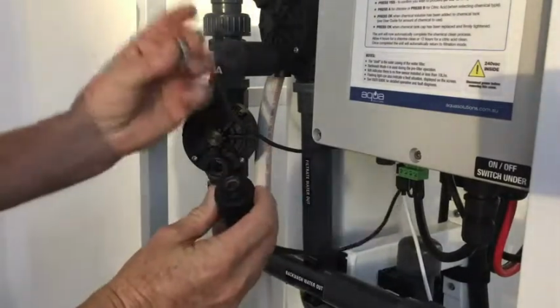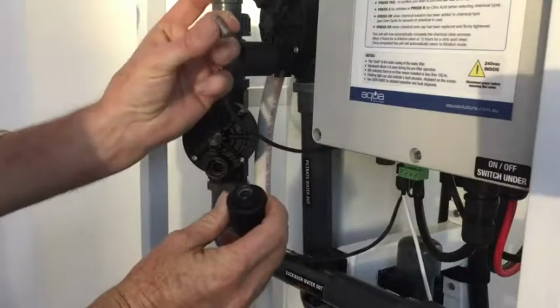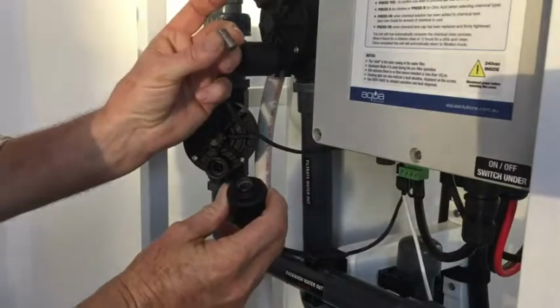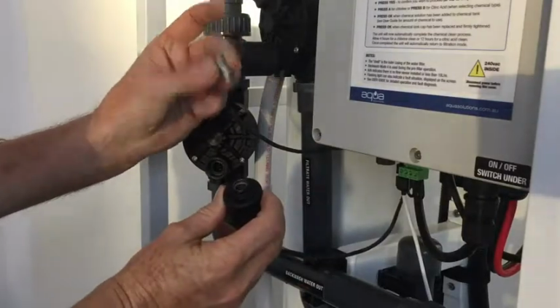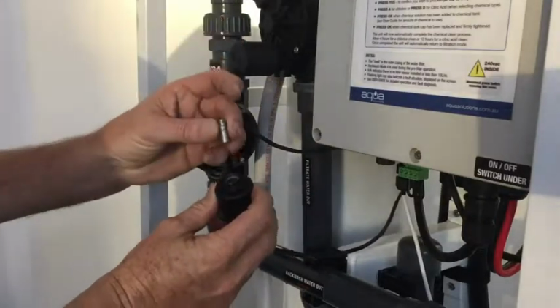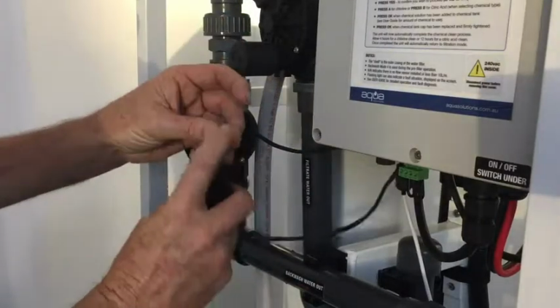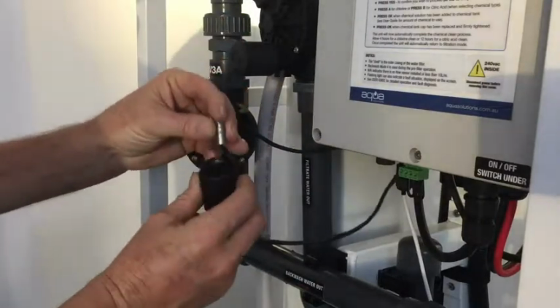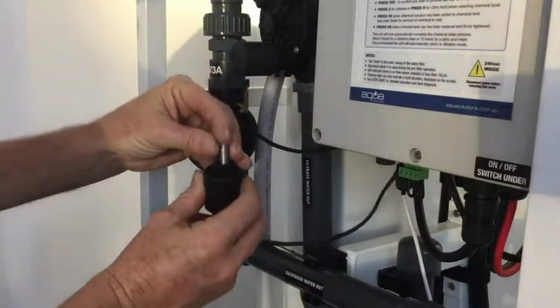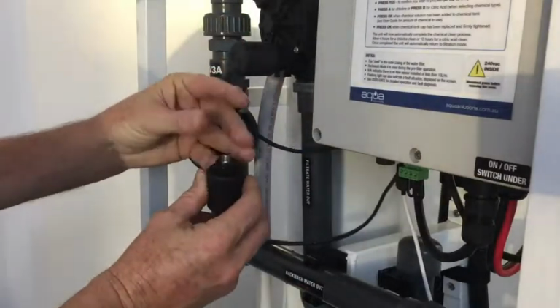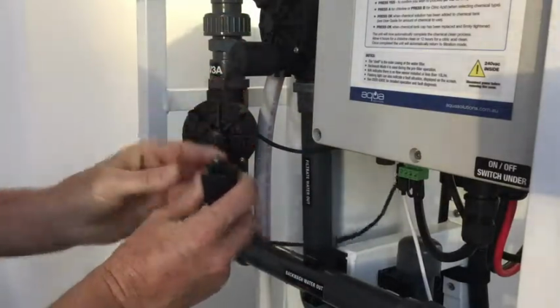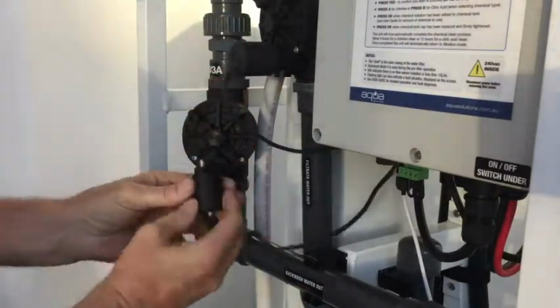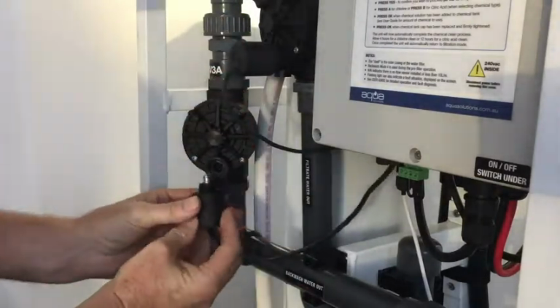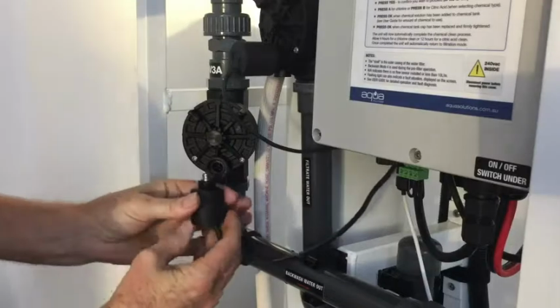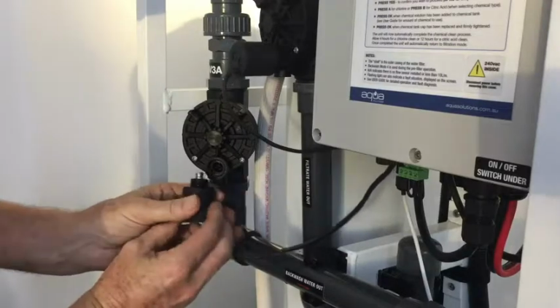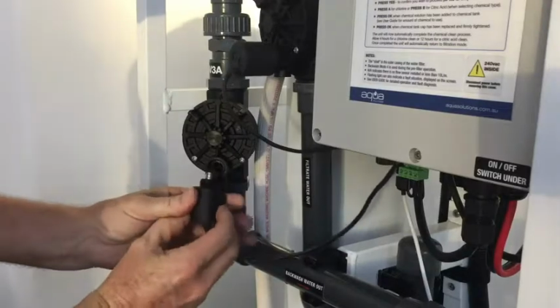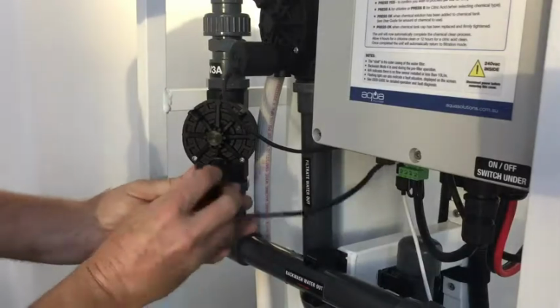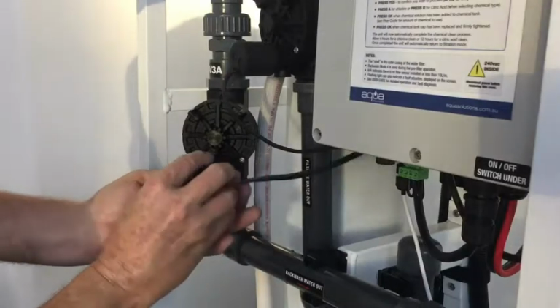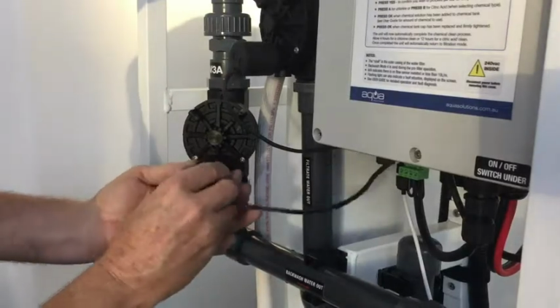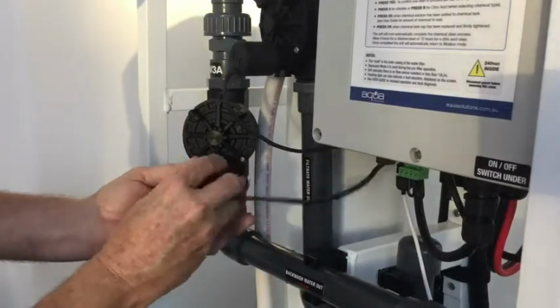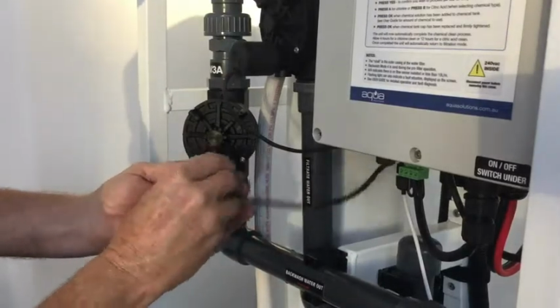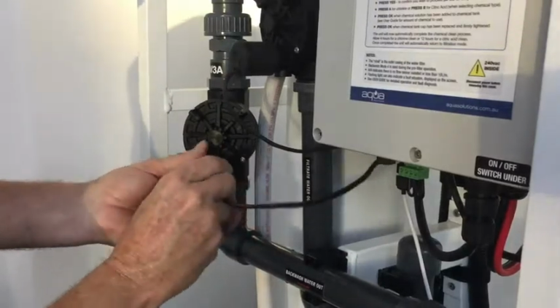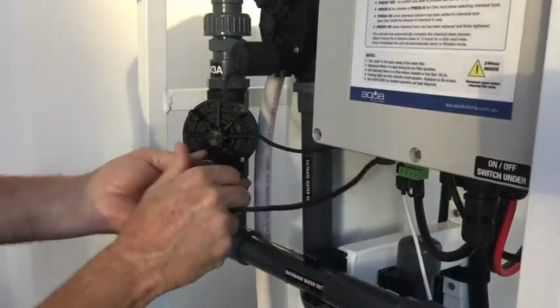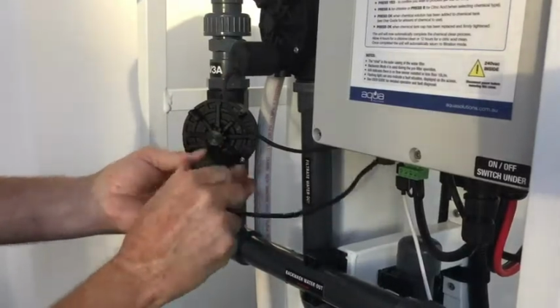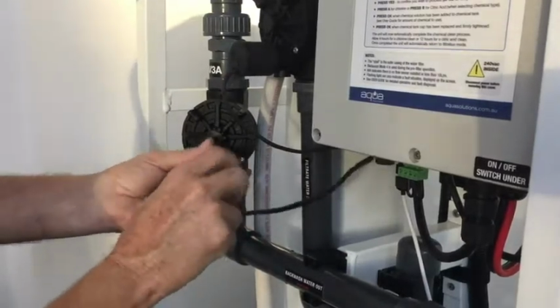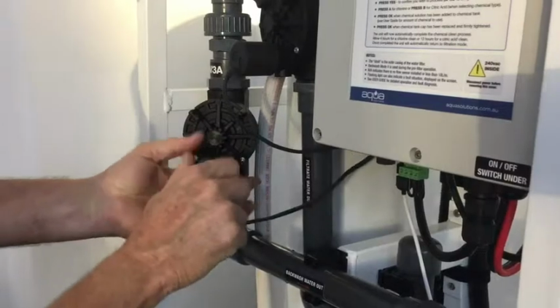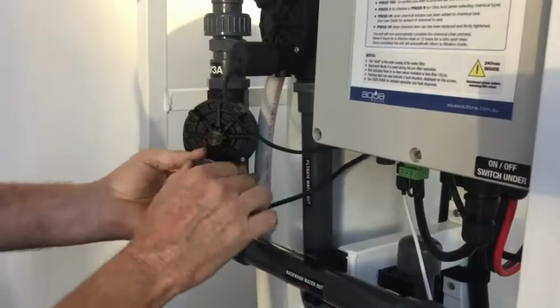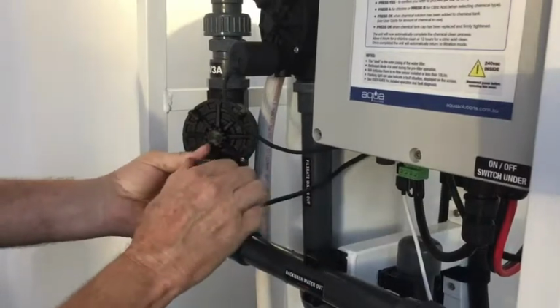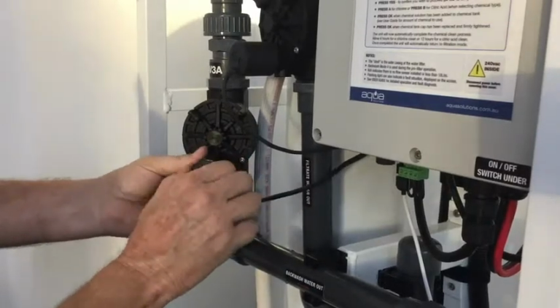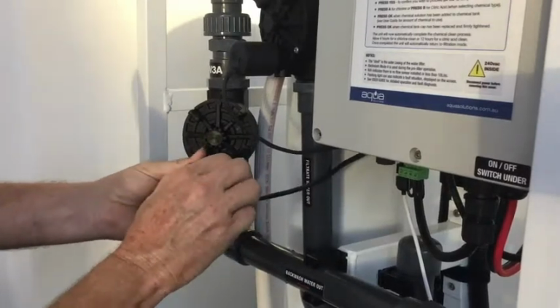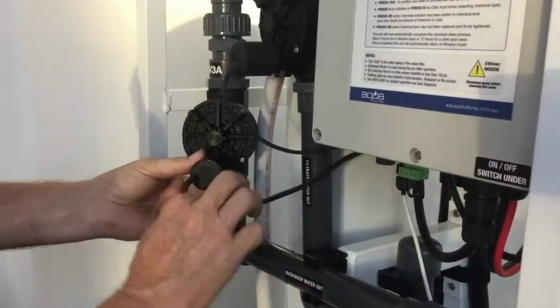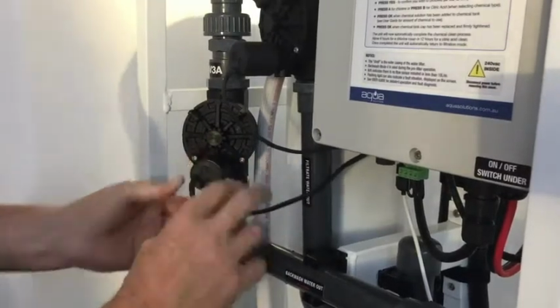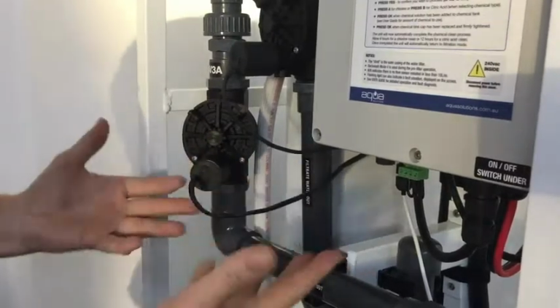Make sure to put the plunger back in with the spring on the outside. That's it.